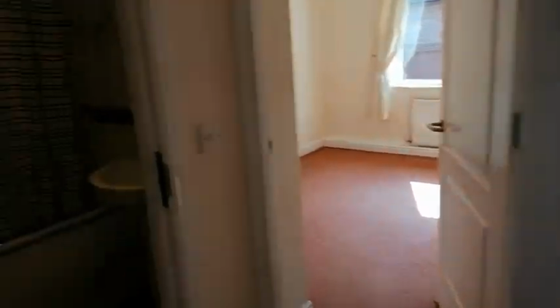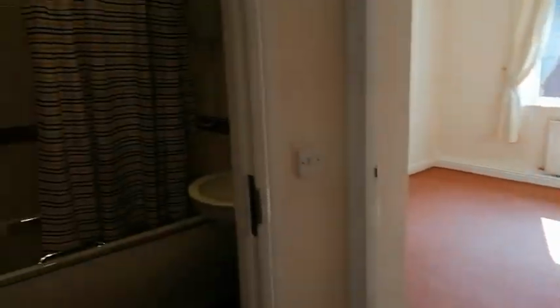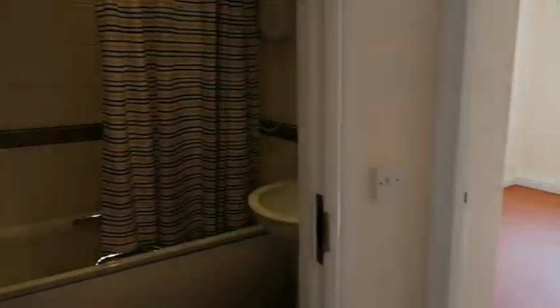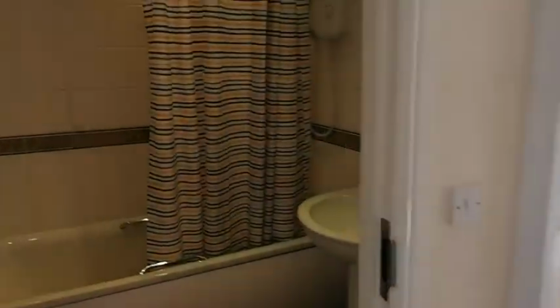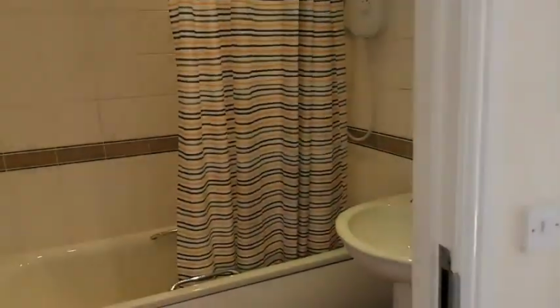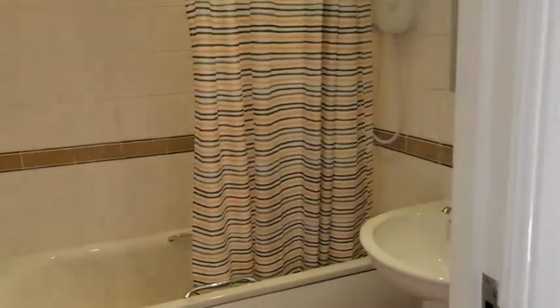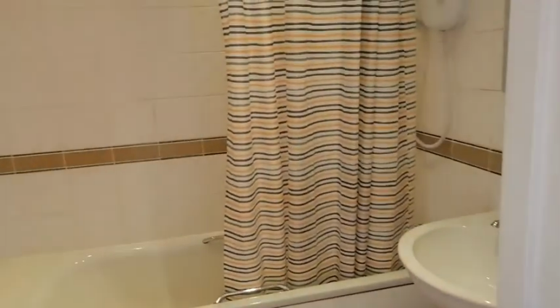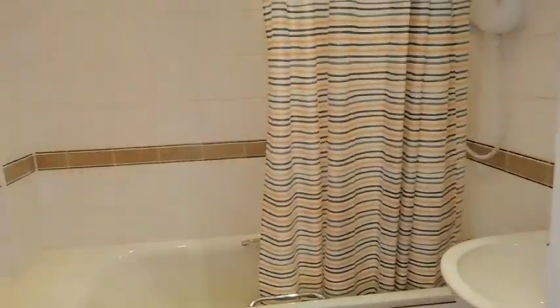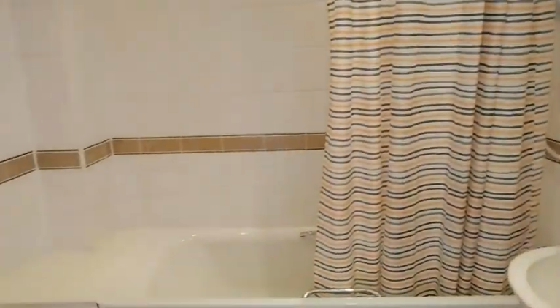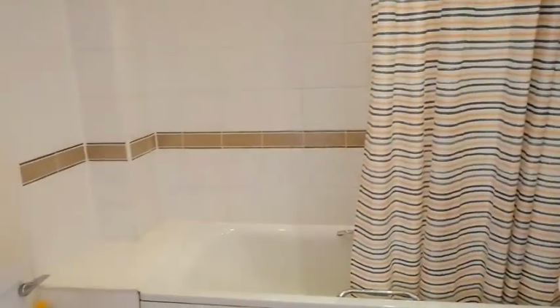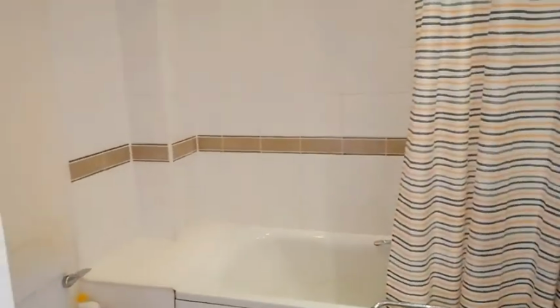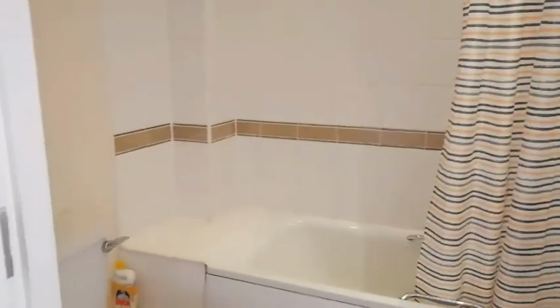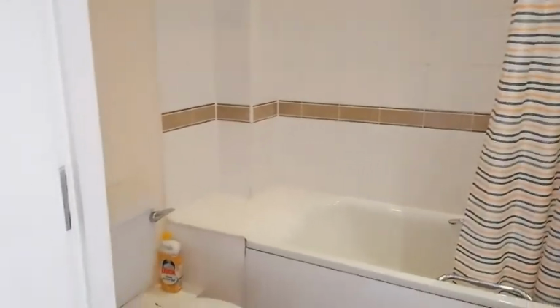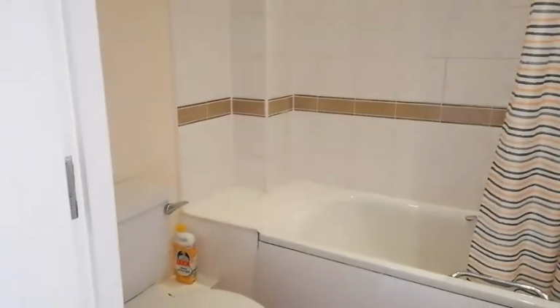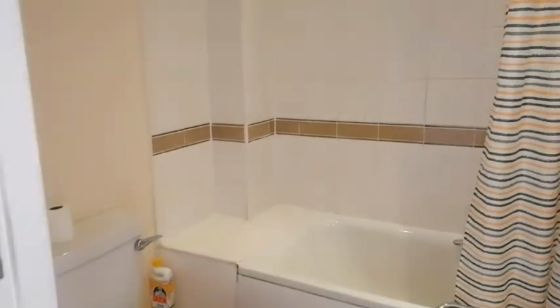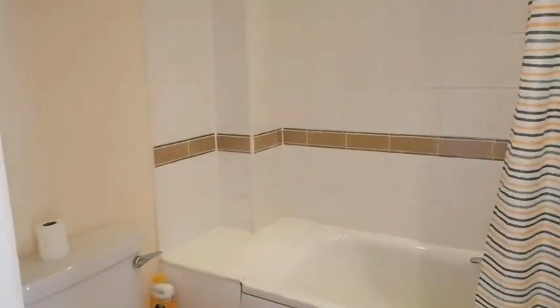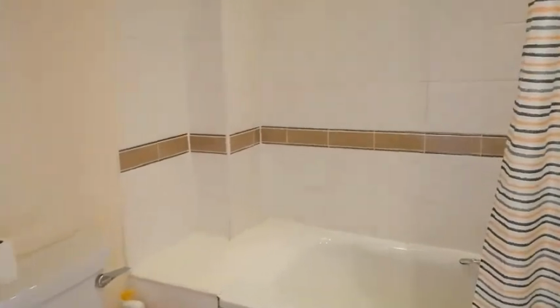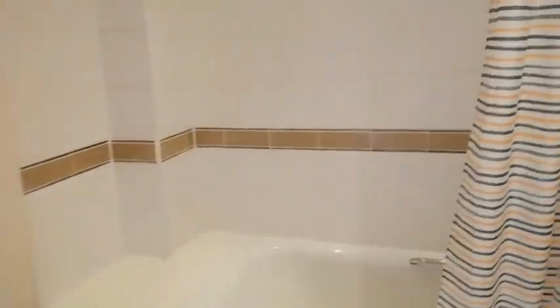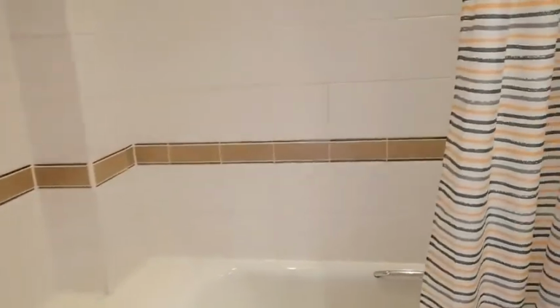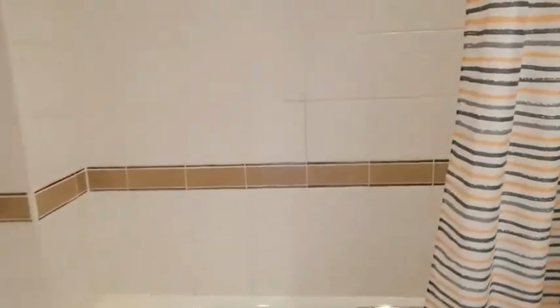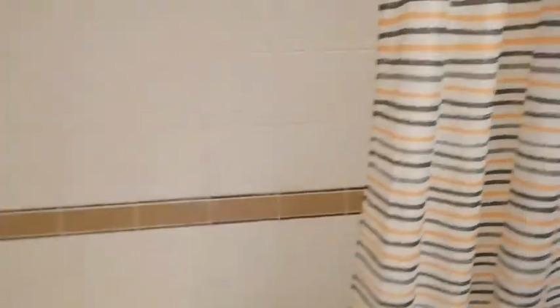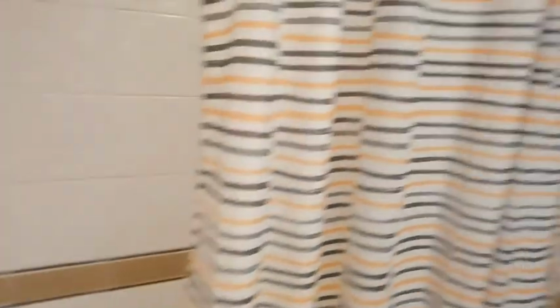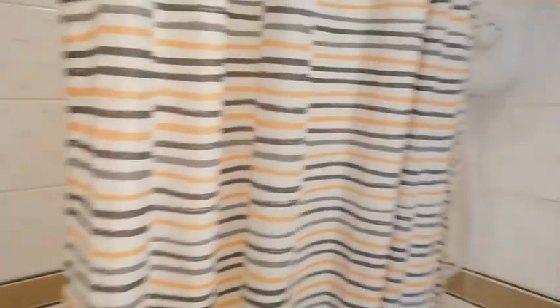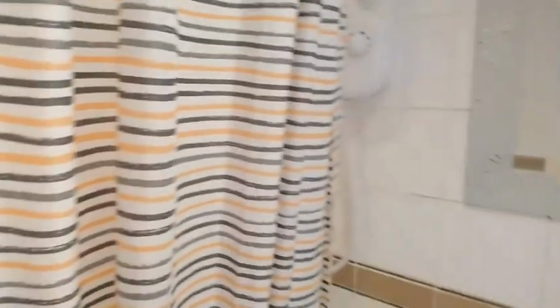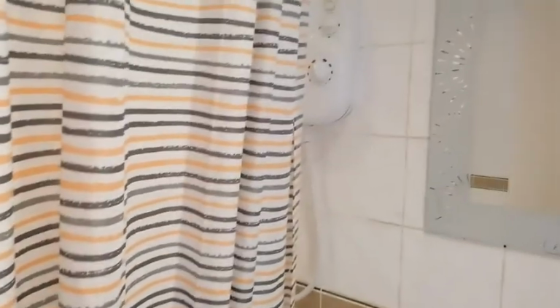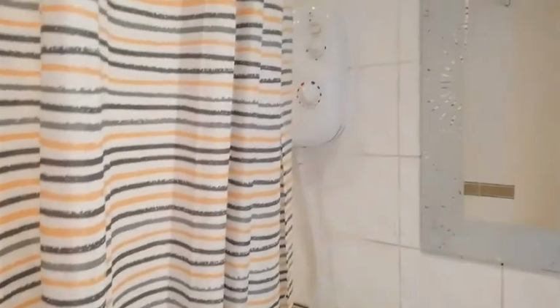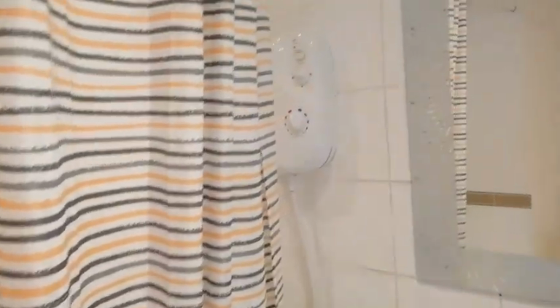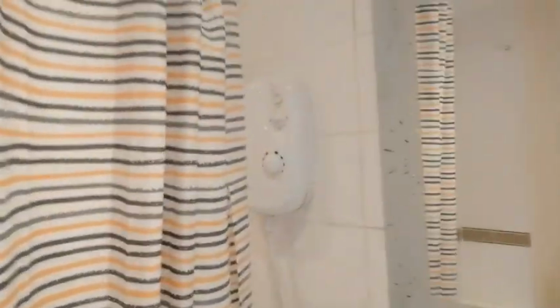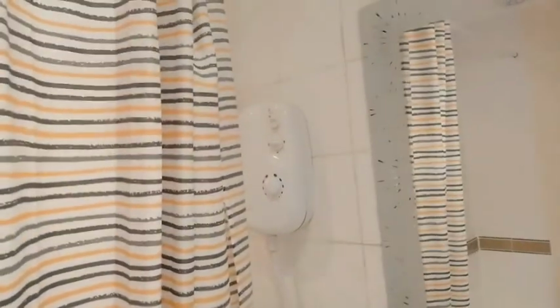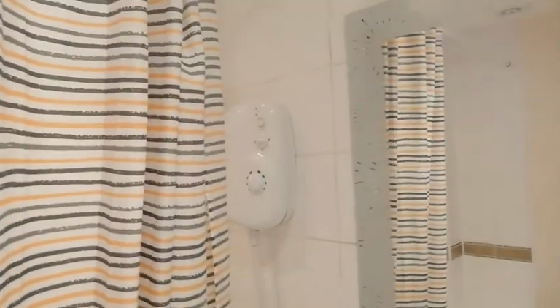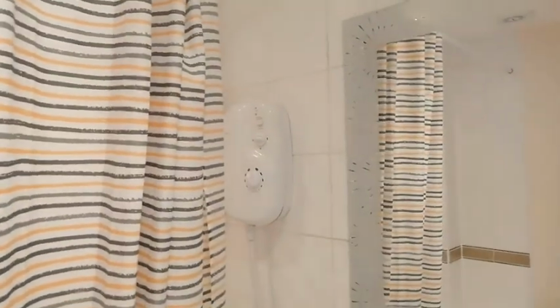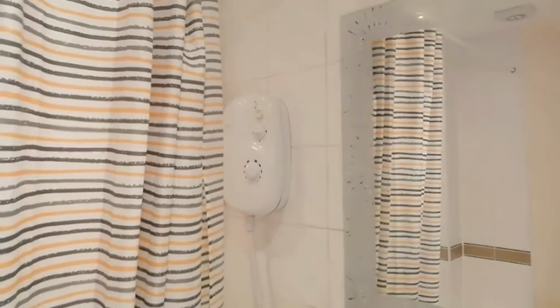And then the main bathroom — nice and neutral, with an electric over-the-bath shower.